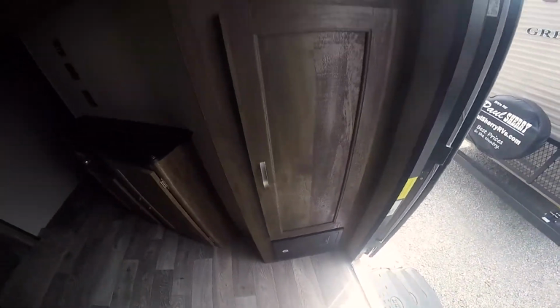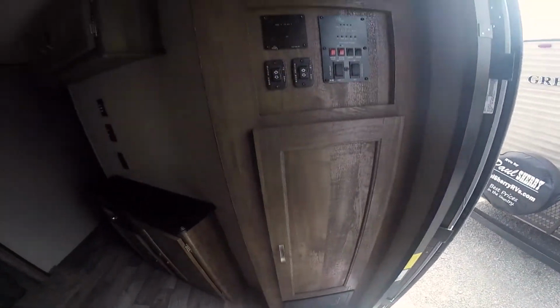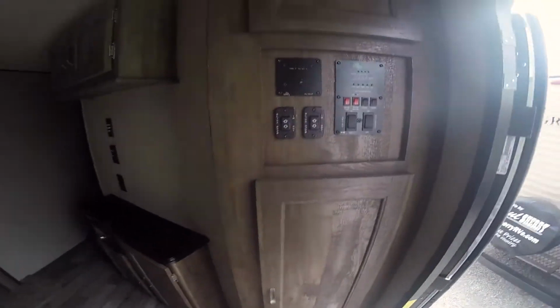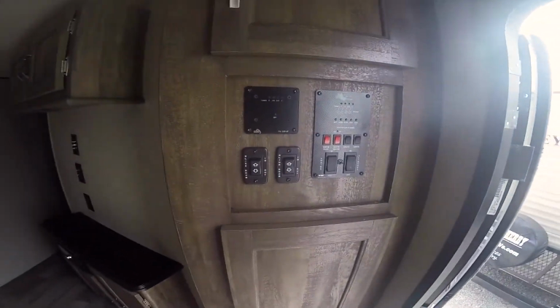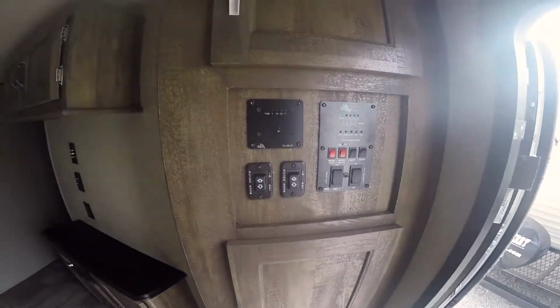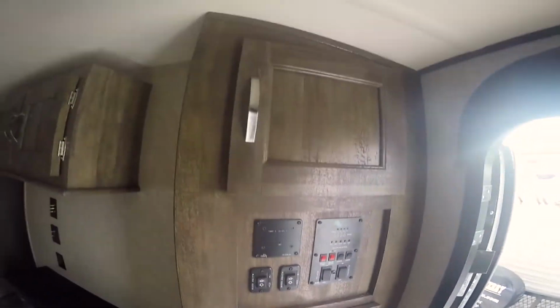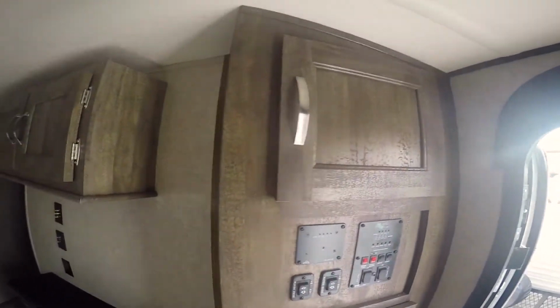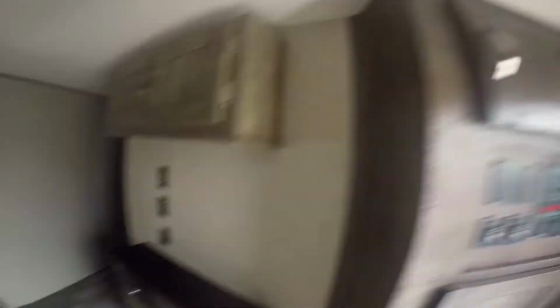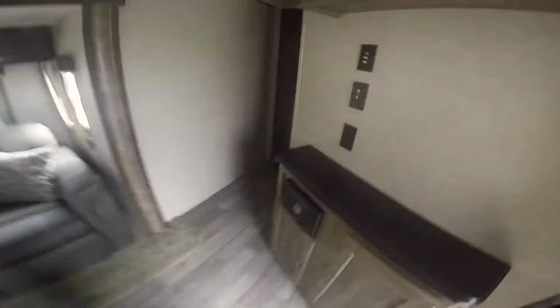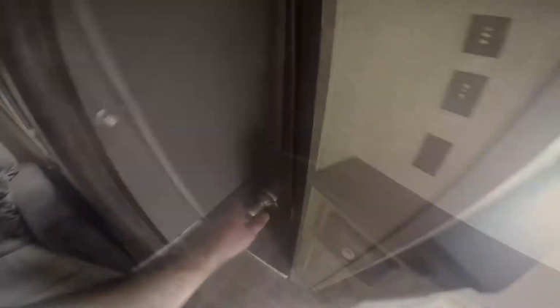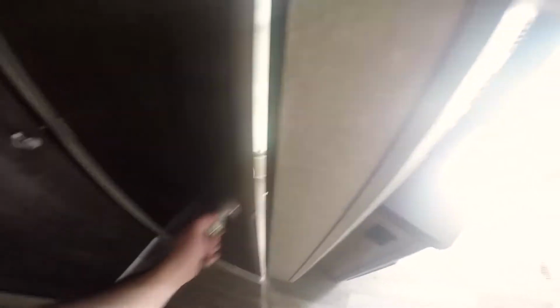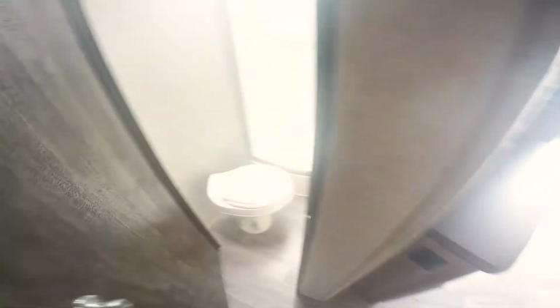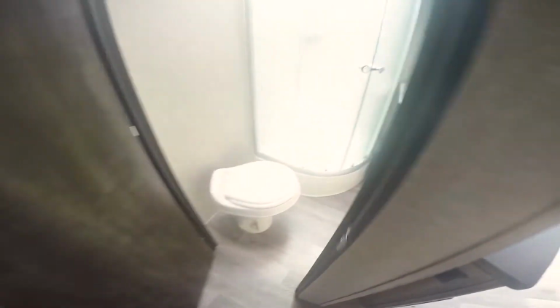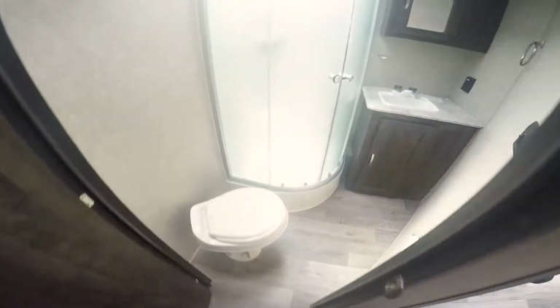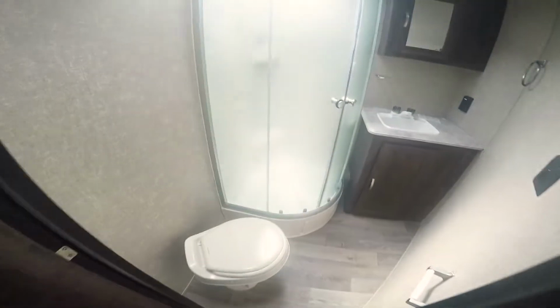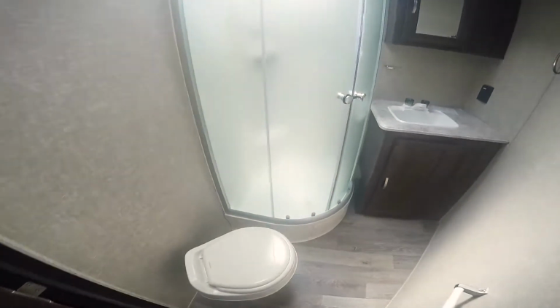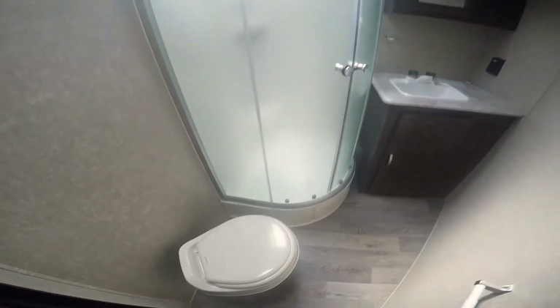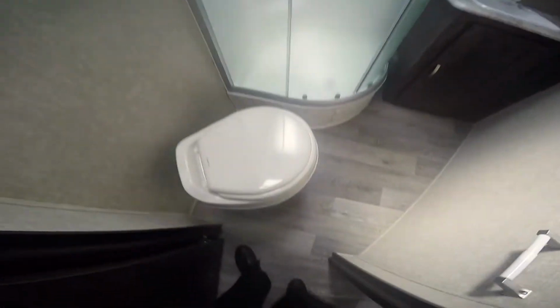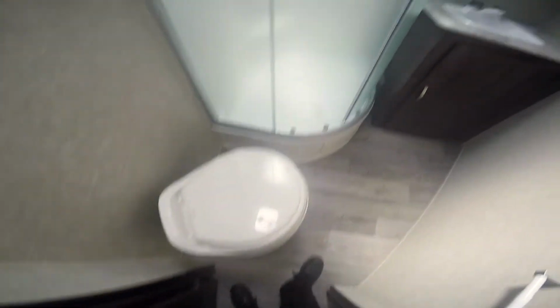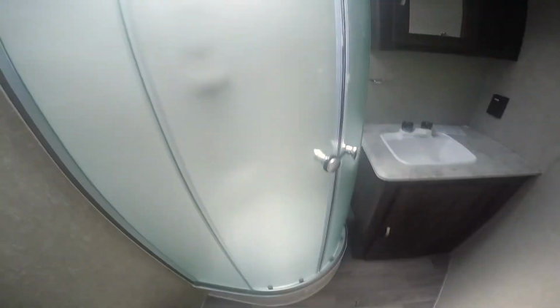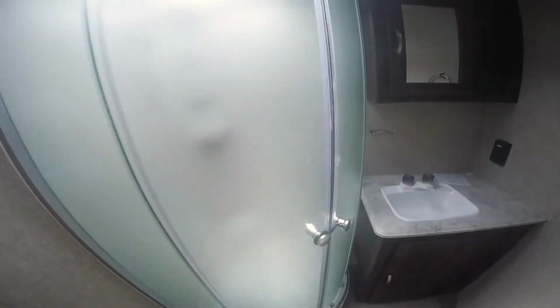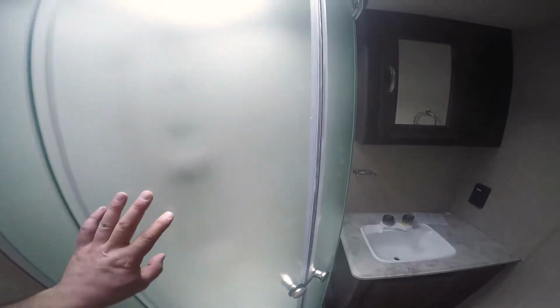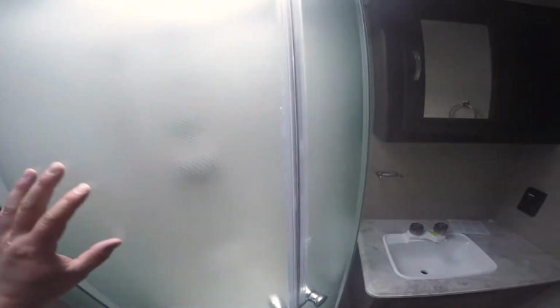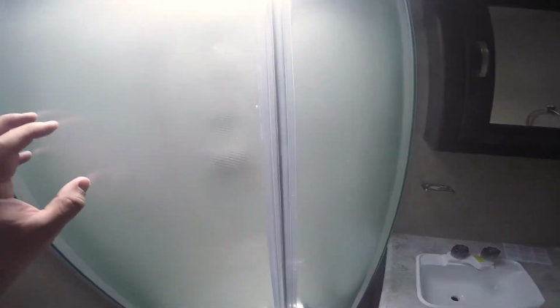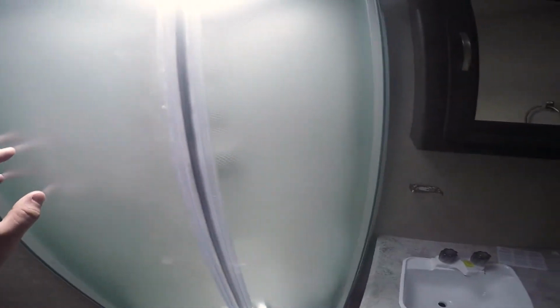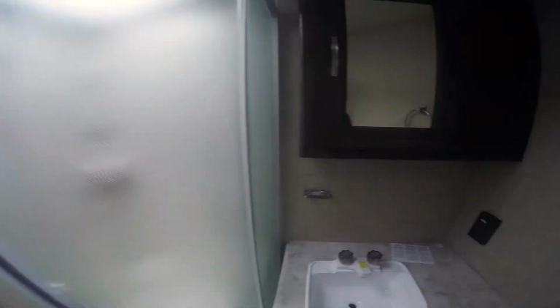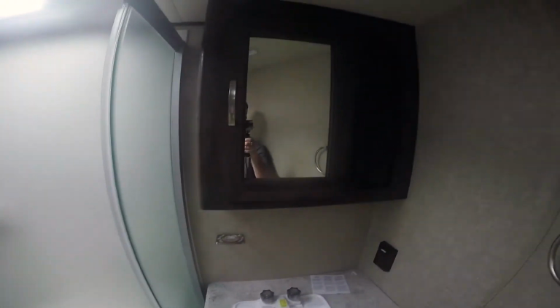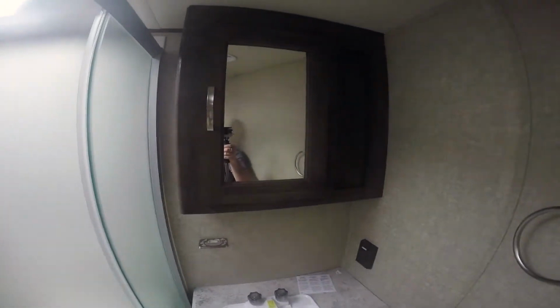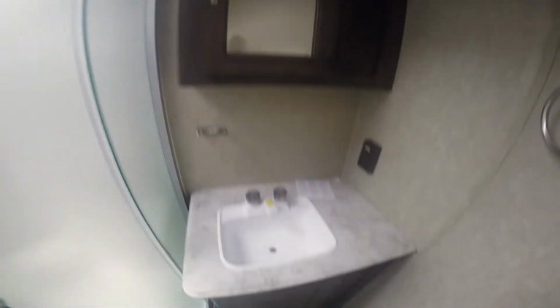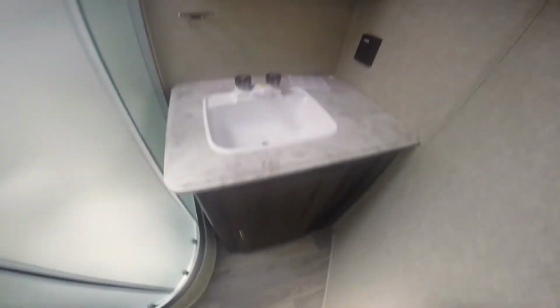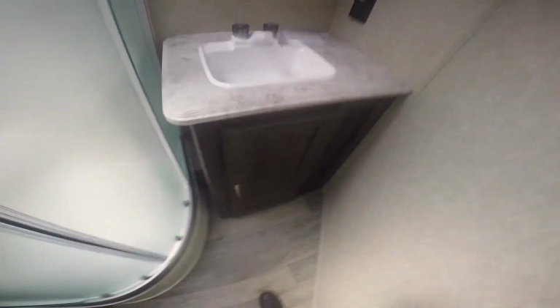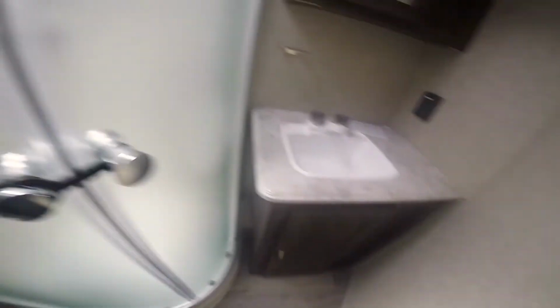Another cabinet, a control panel, and another cabinet up top. Here's your bathroom — a nice corner shower with glass, a cabinet, sink, and another cabinet.